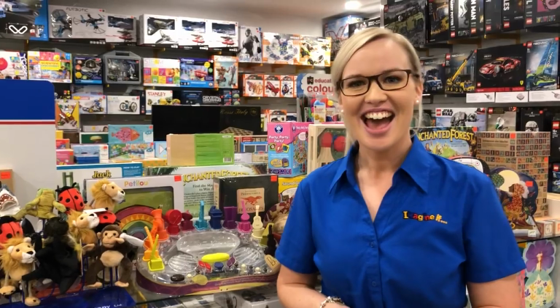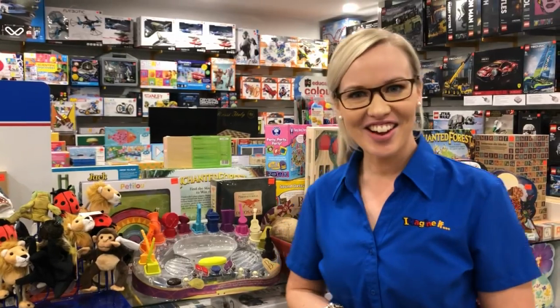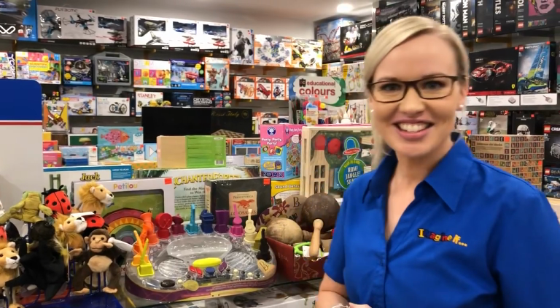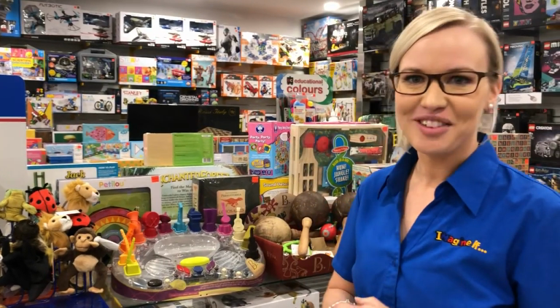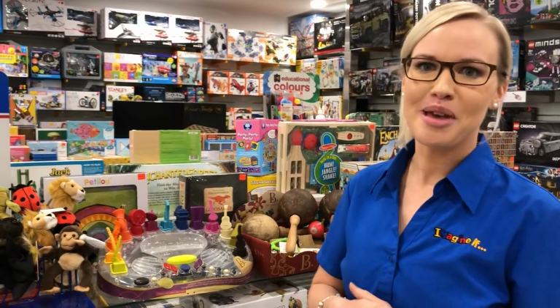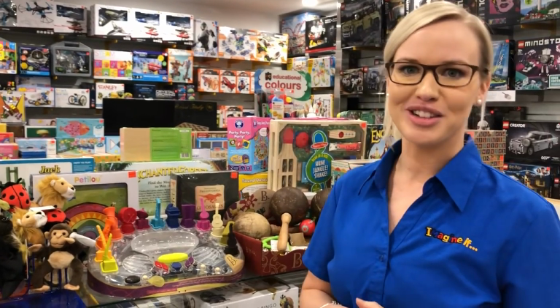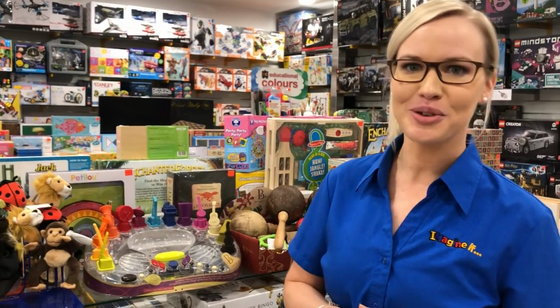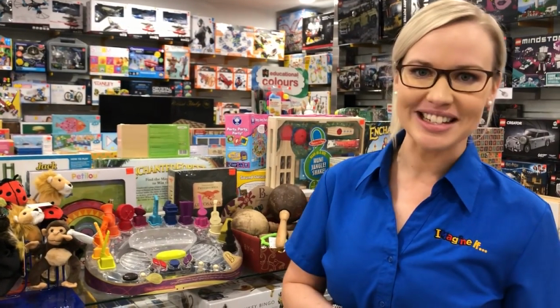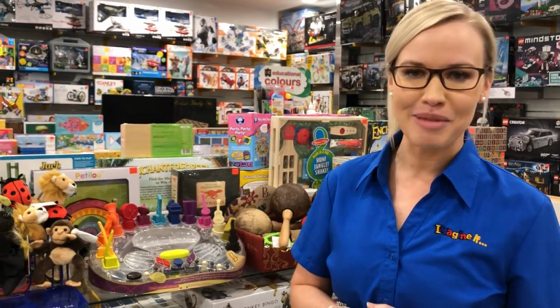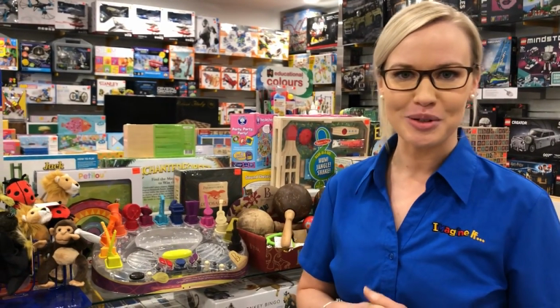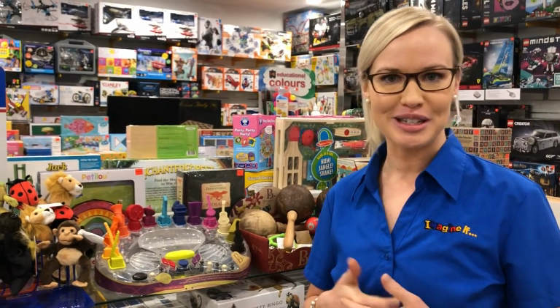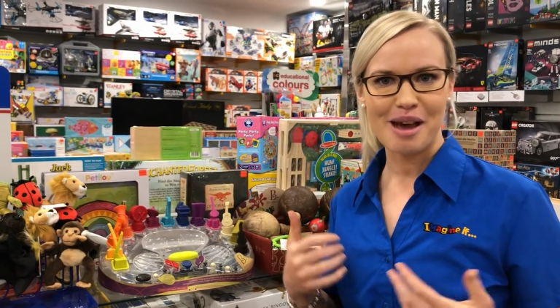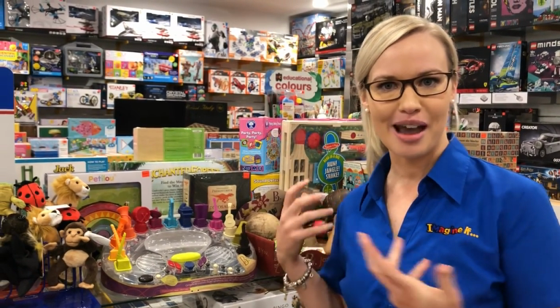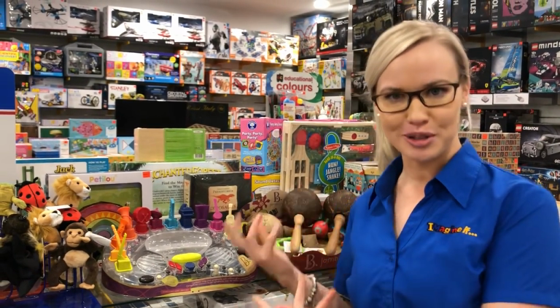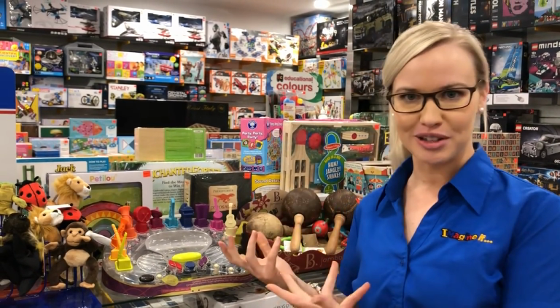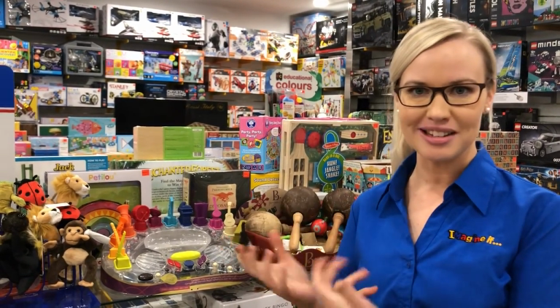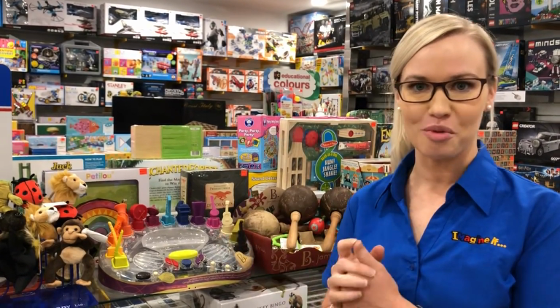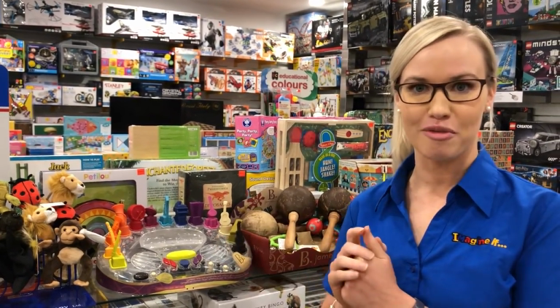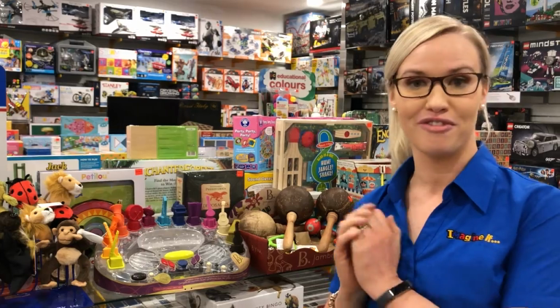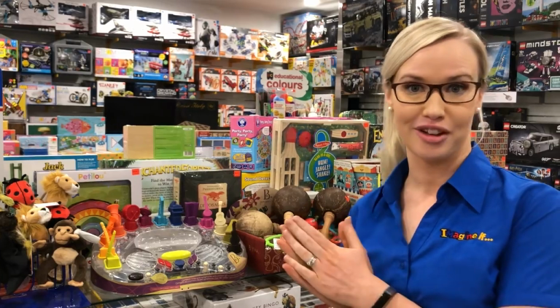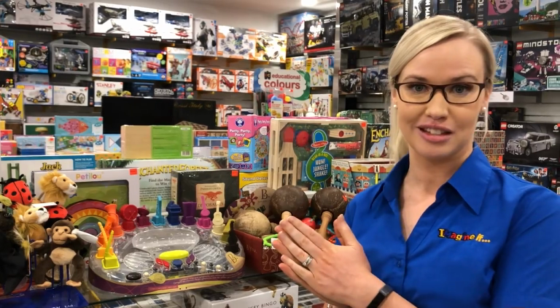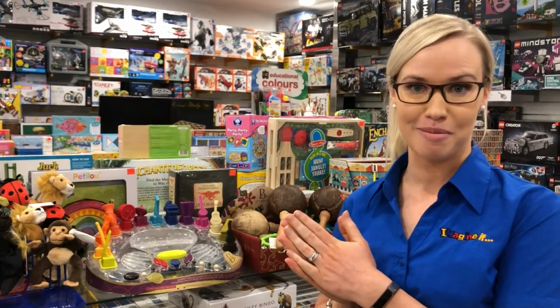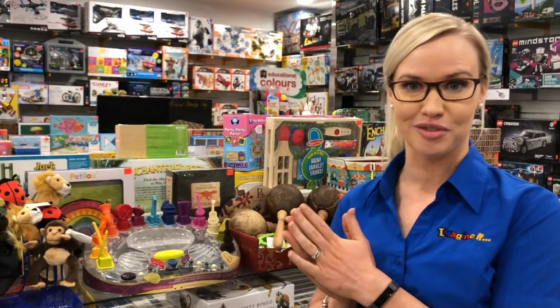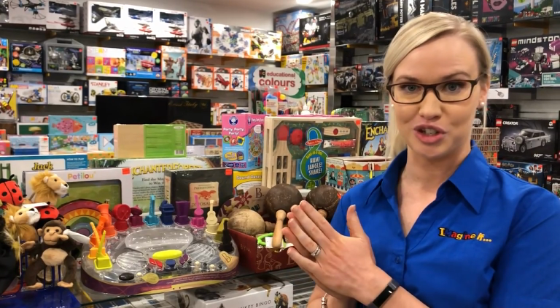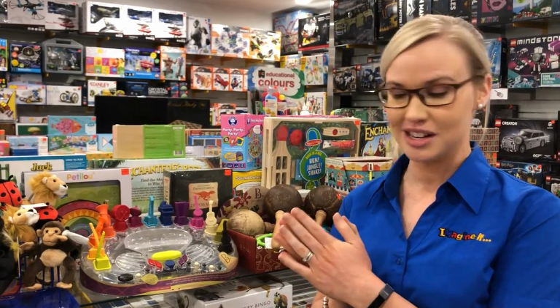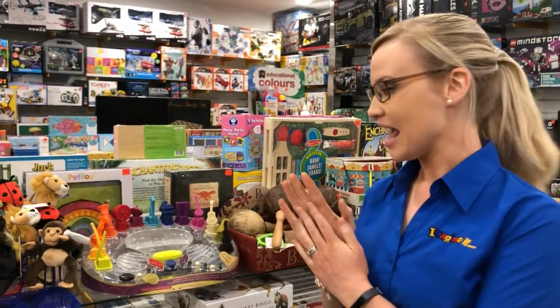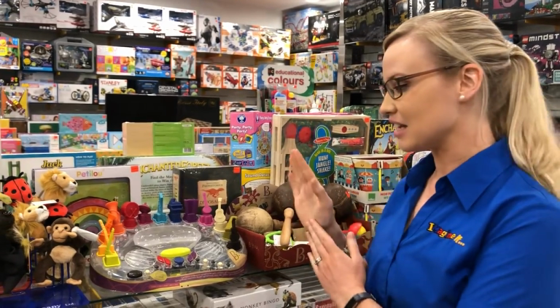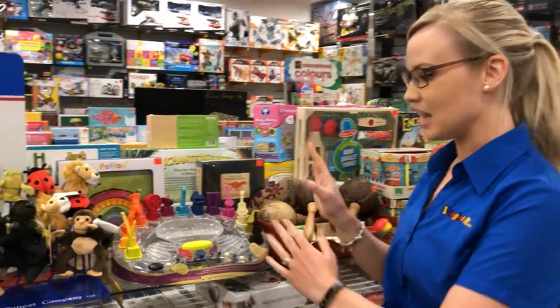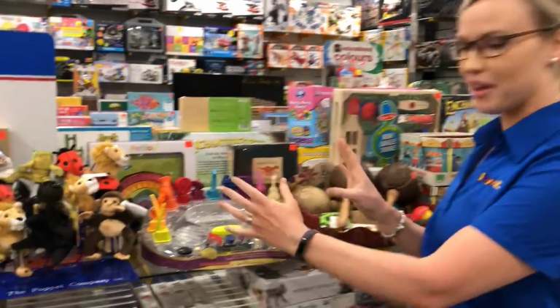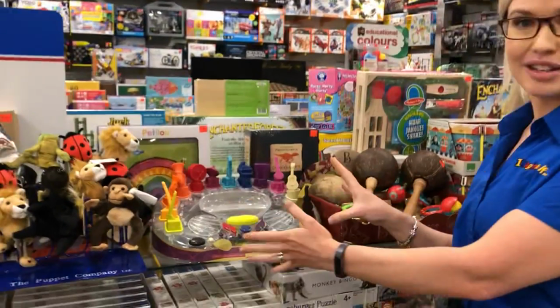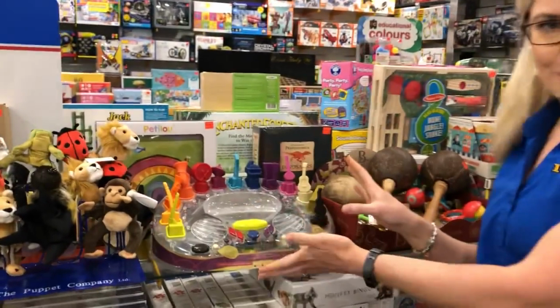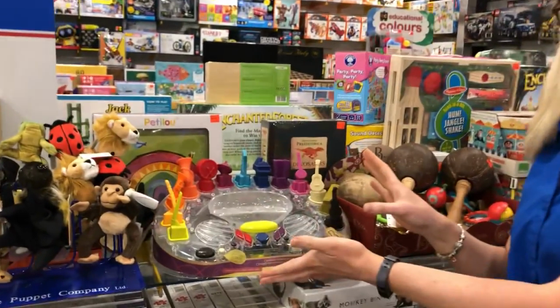Hello, it's Jackie from Imagine If Toys, and I'm here to talk to you today about our musical instruments. One of my favourite things to recommend for children is the Bee Symphony Orchestra.